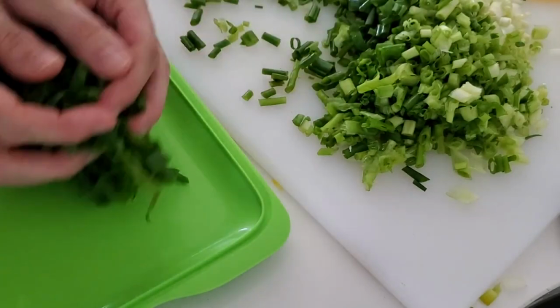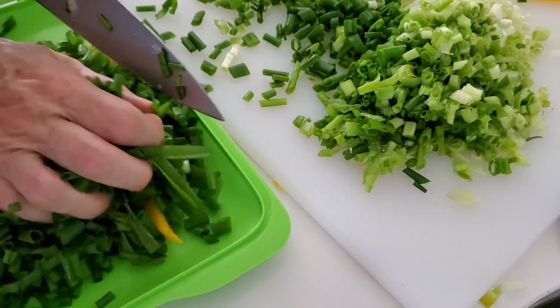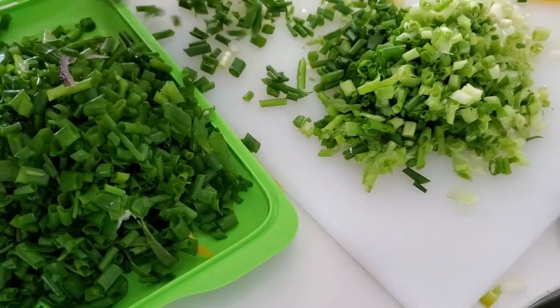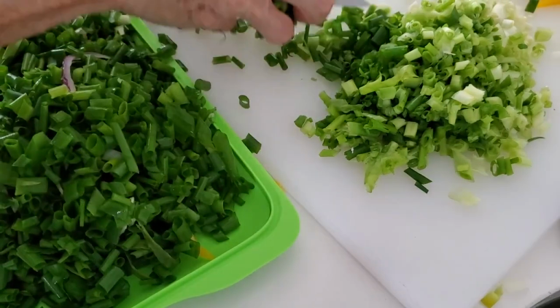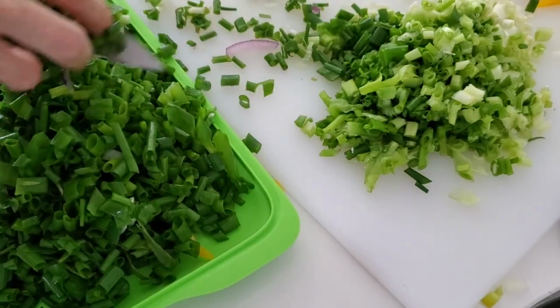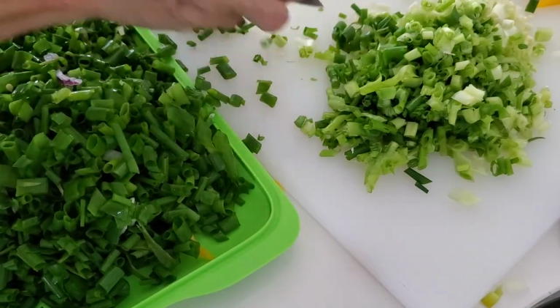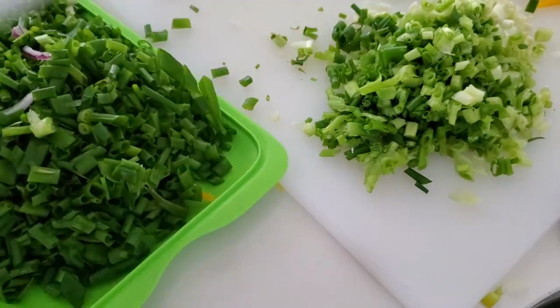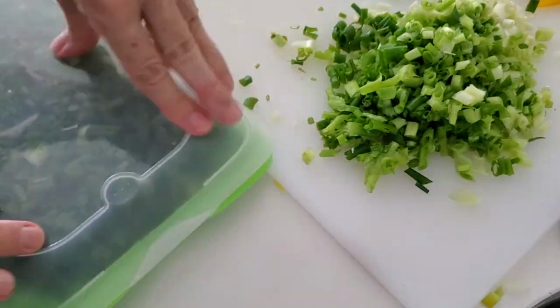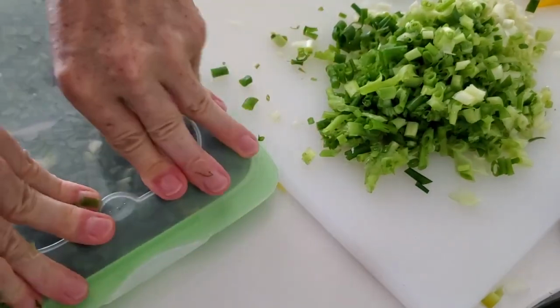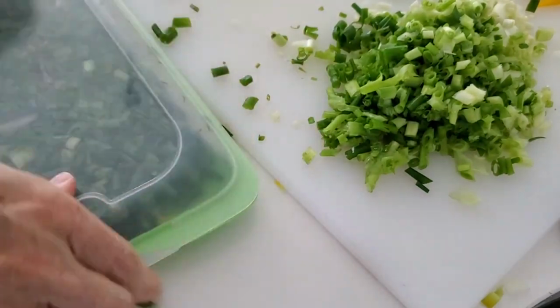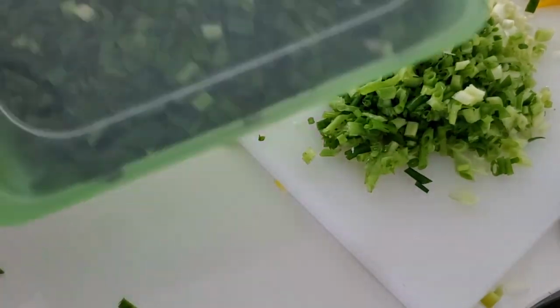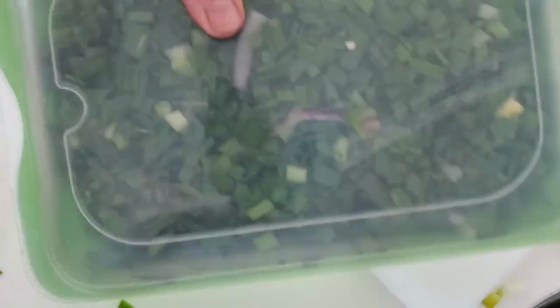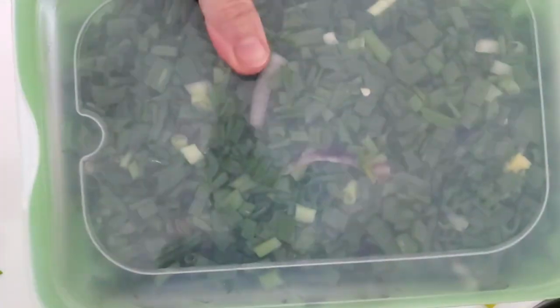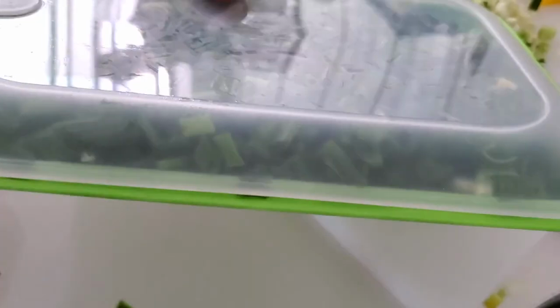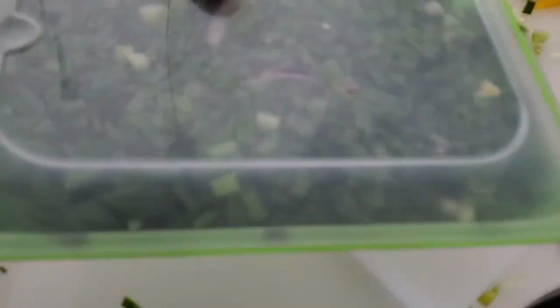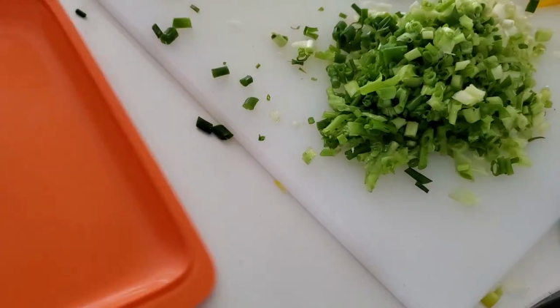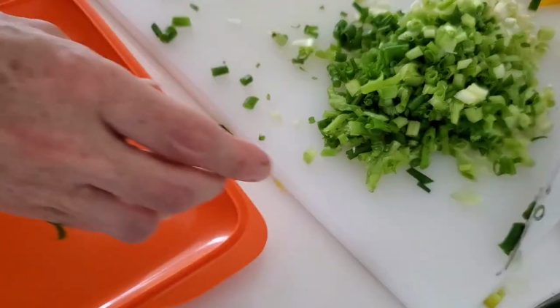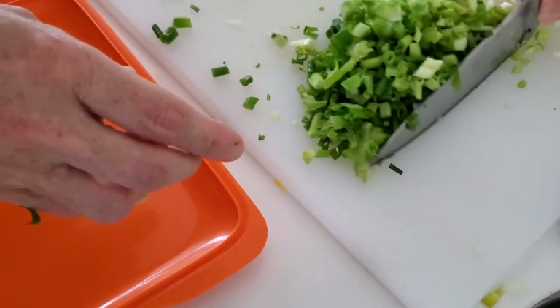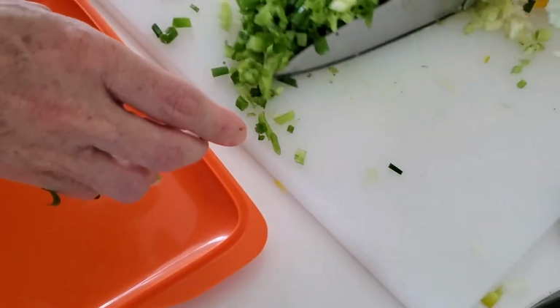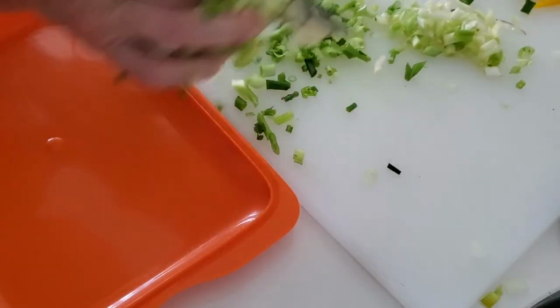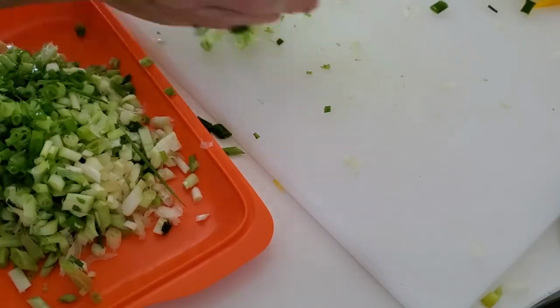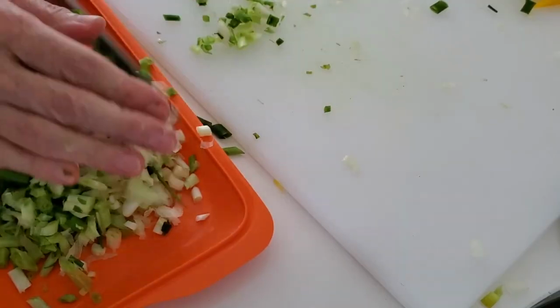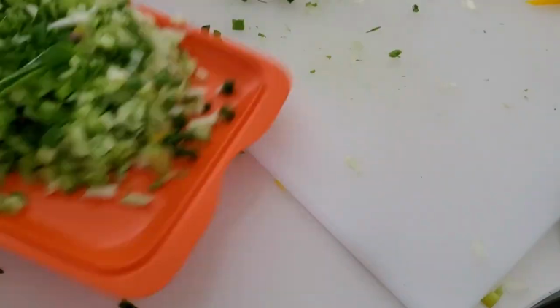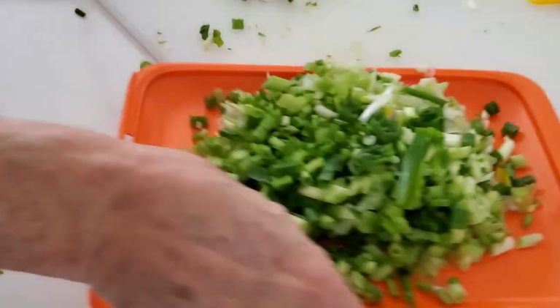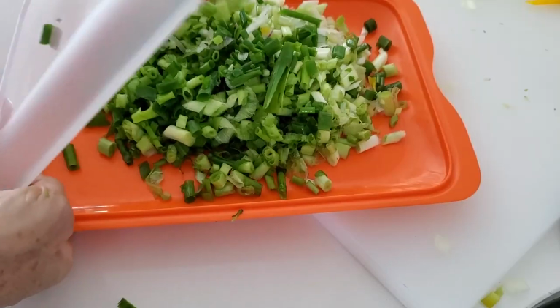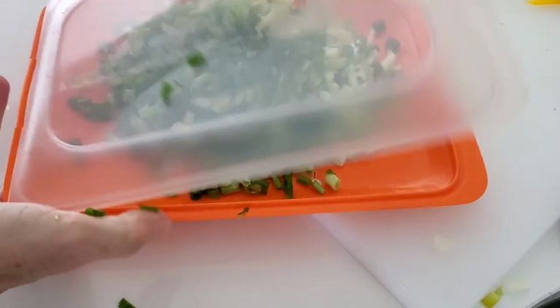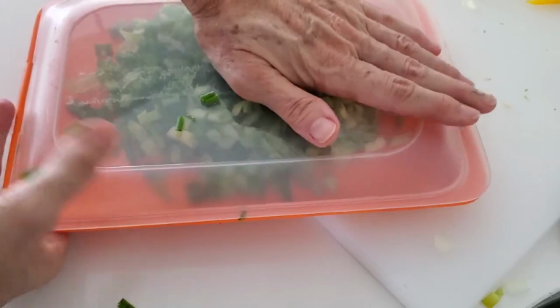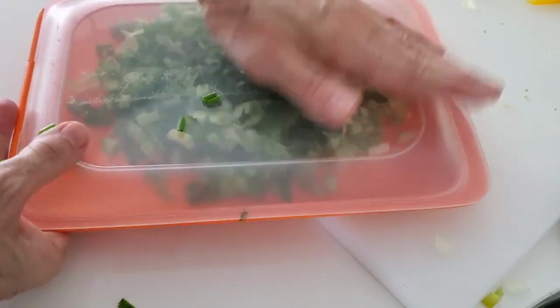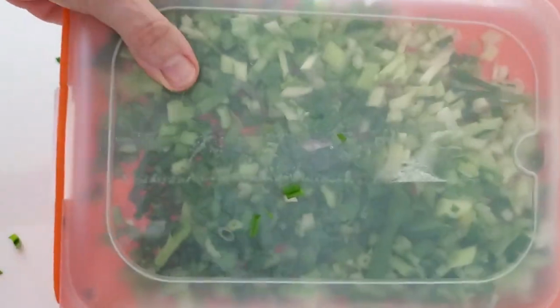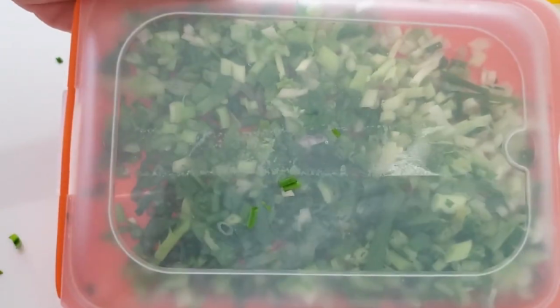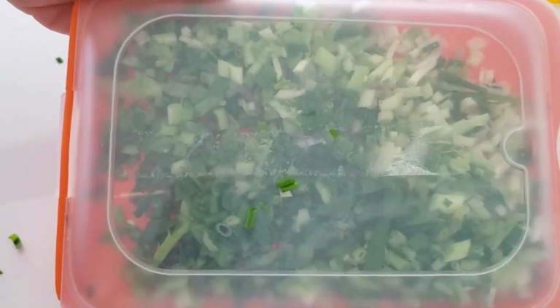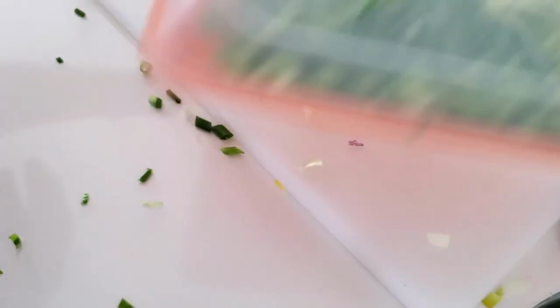So slice the green part, the white part — all of it. You can keep them in different containers. Here I have some plastic containers, and I'm going to show you a couple of other ways. You flatten those and freeze them.